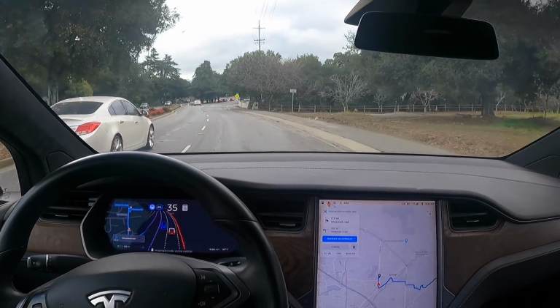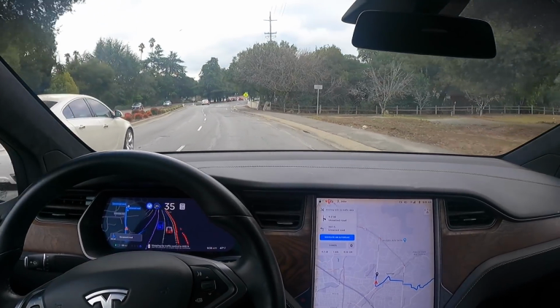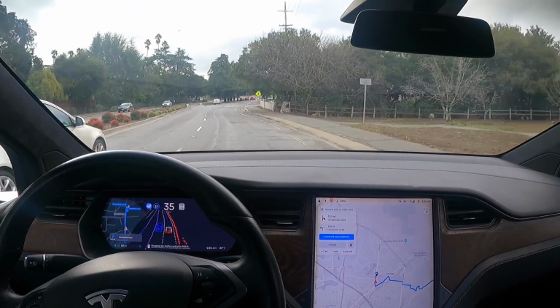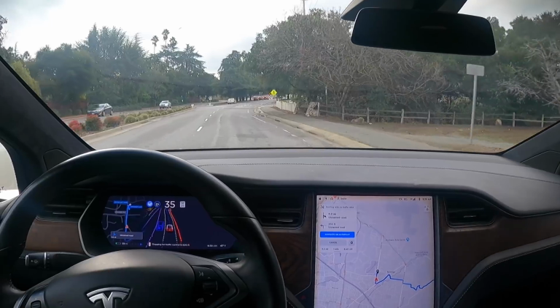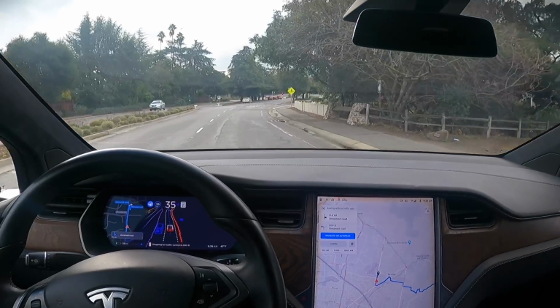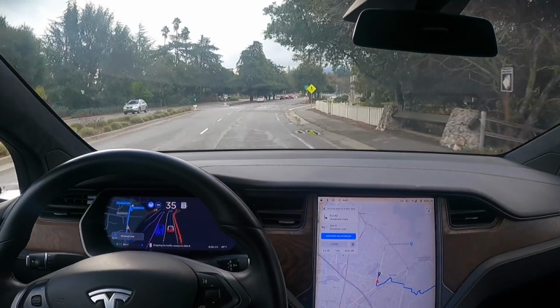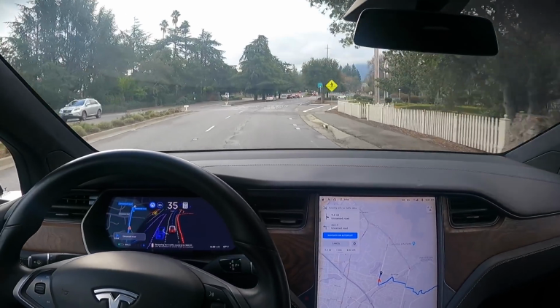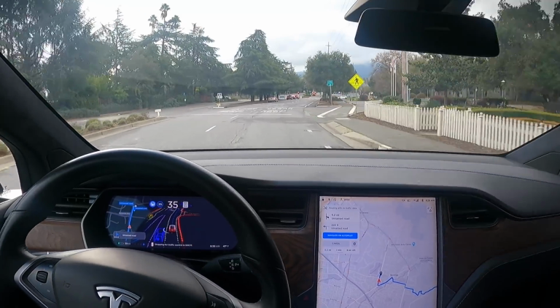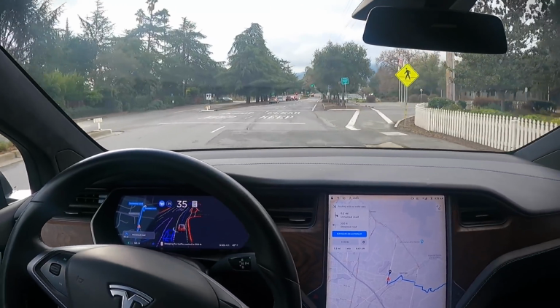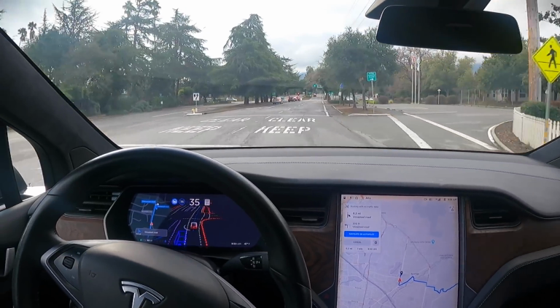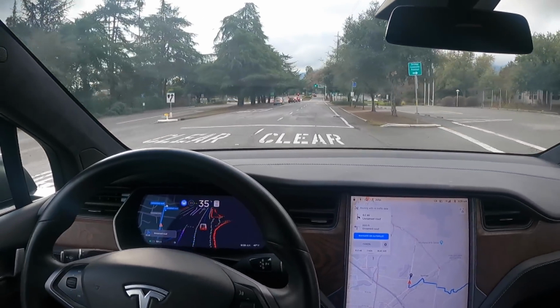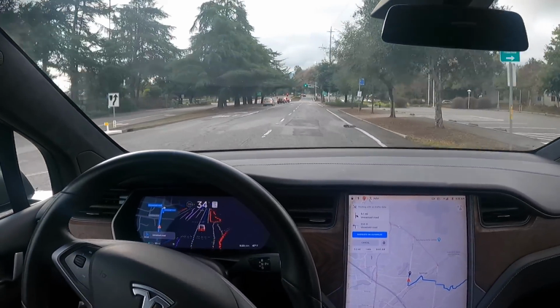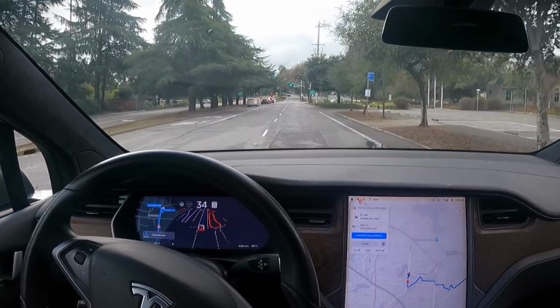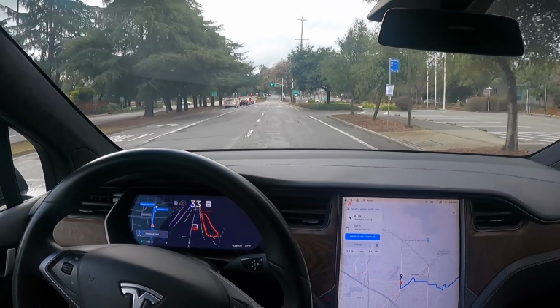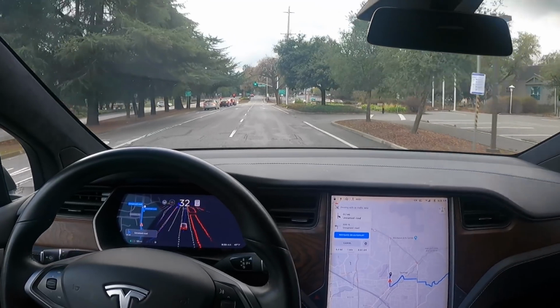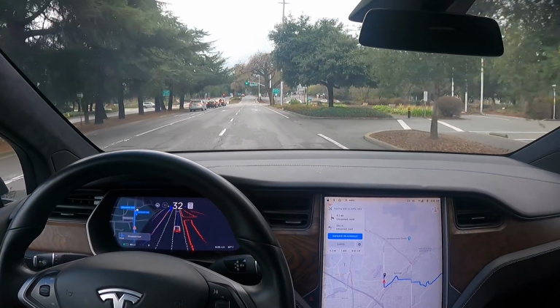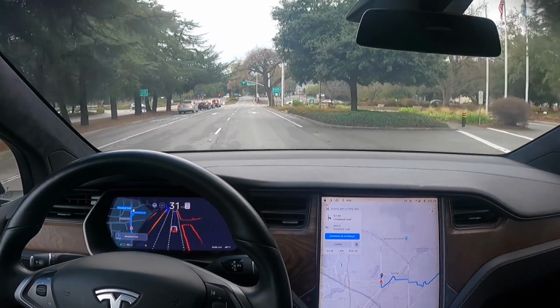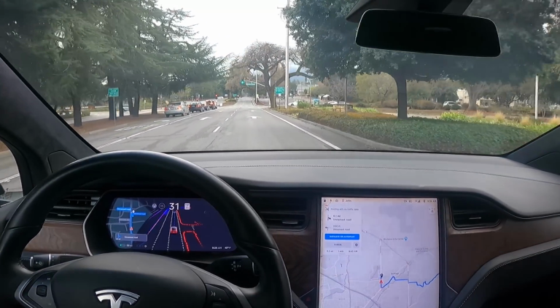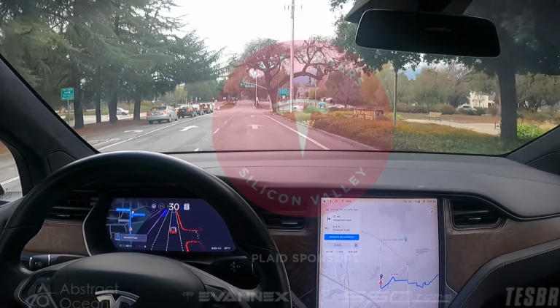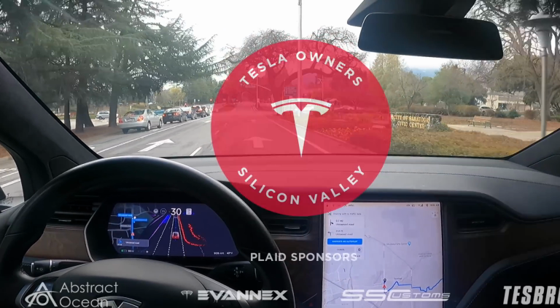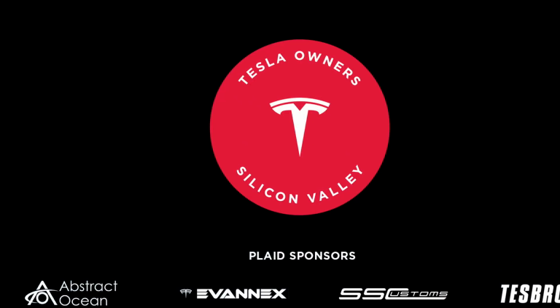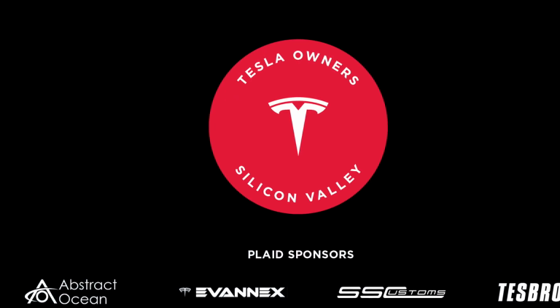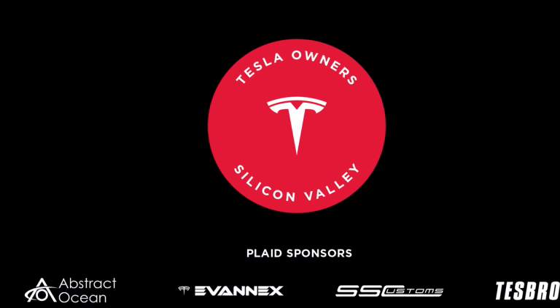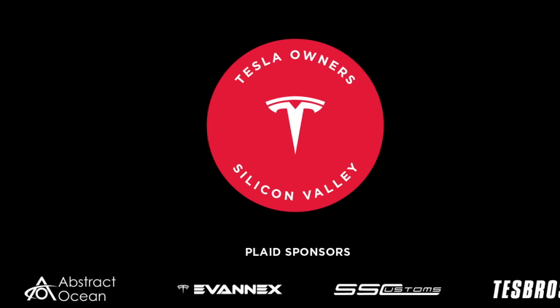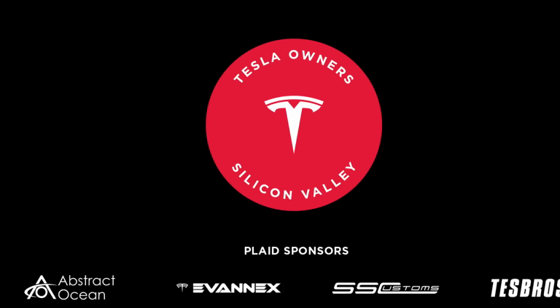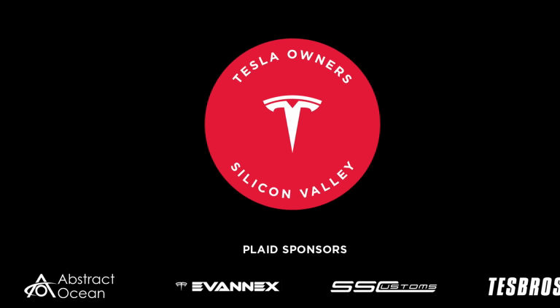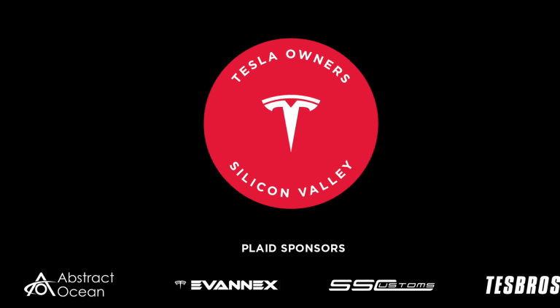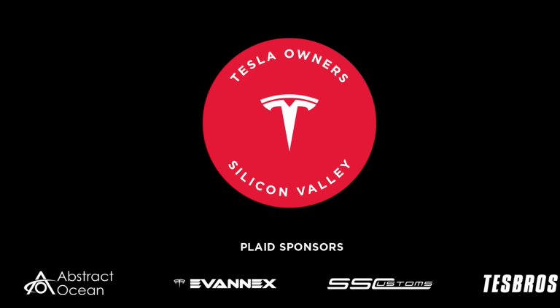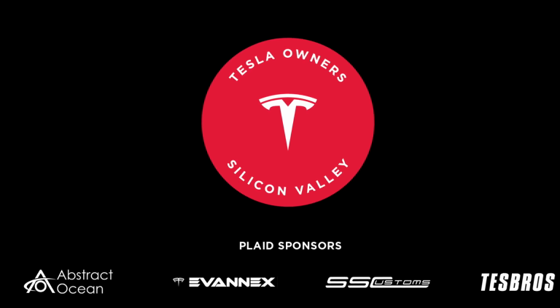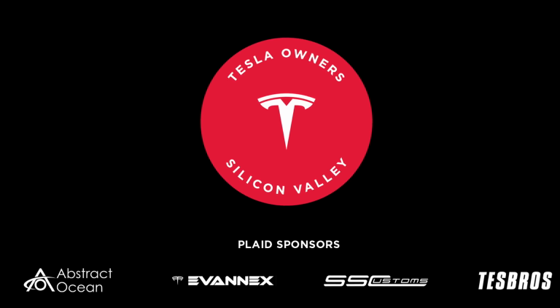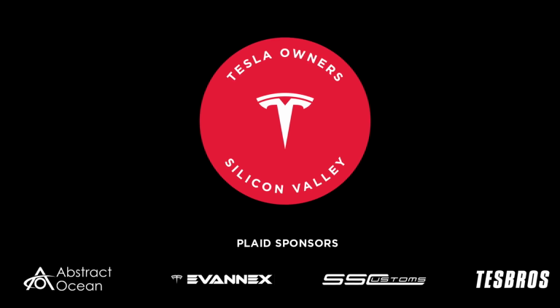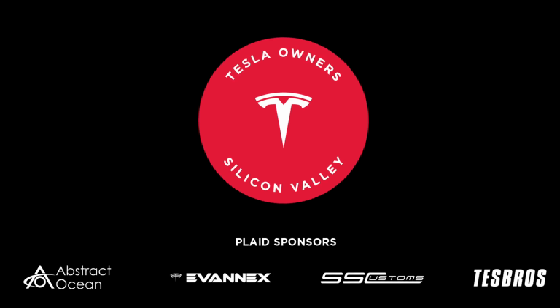All right guys, I'm going to kill this. Thank you again for tuning in. Check out the links below, check out our sponsors. Feel free to support us if you can. Have a good one — see you next time.